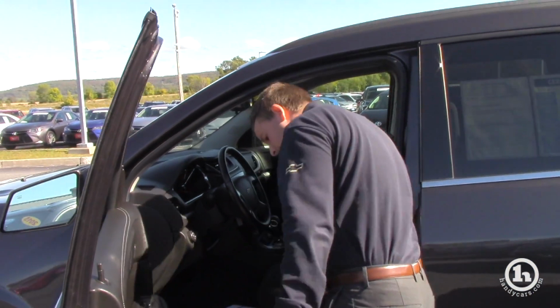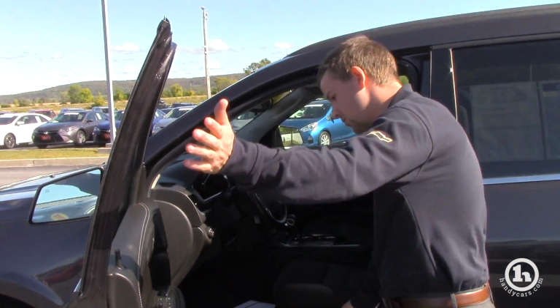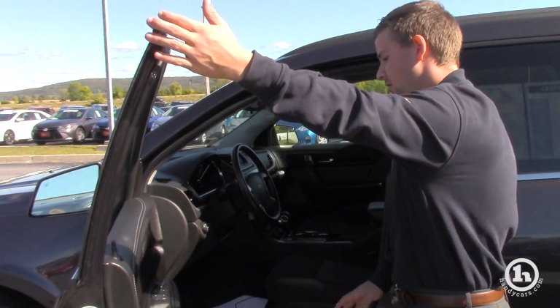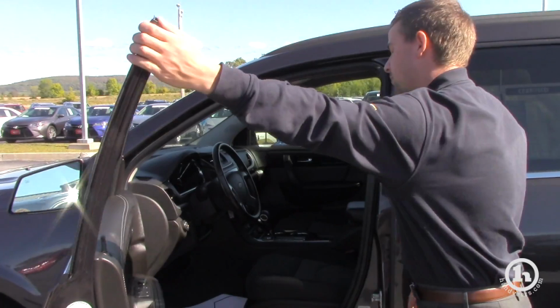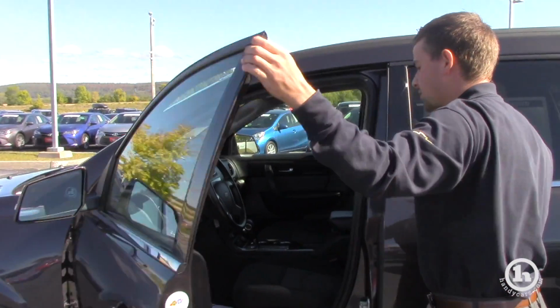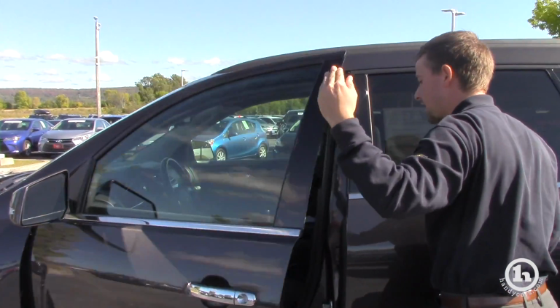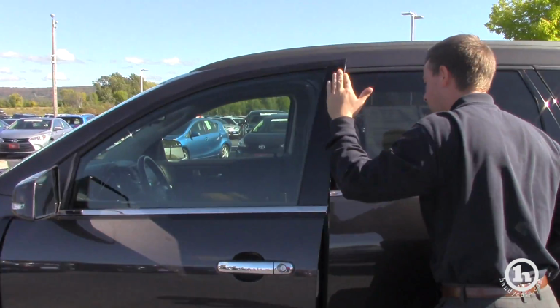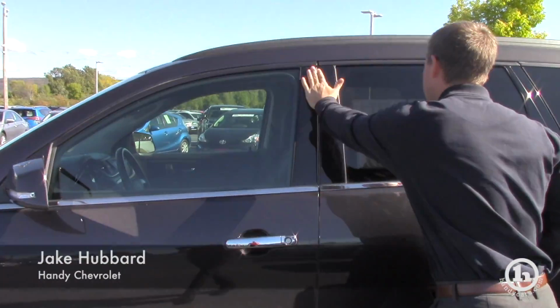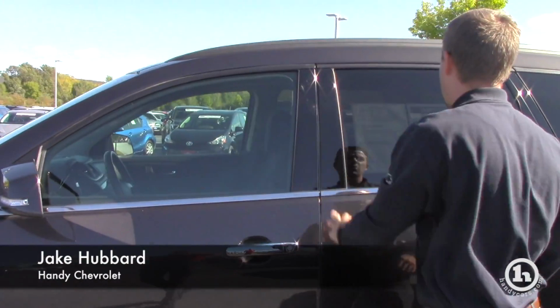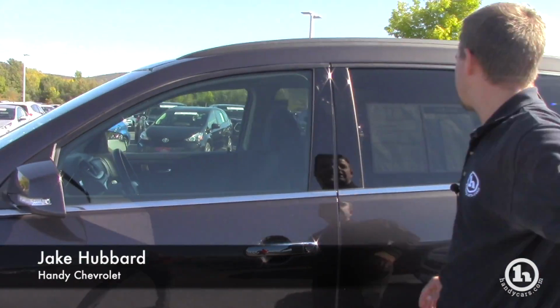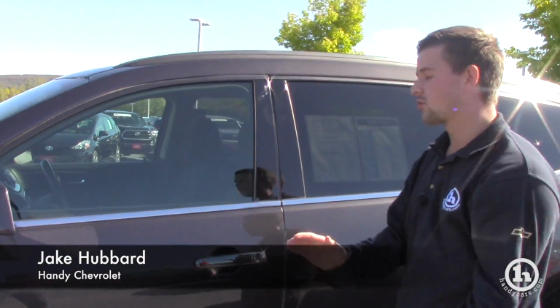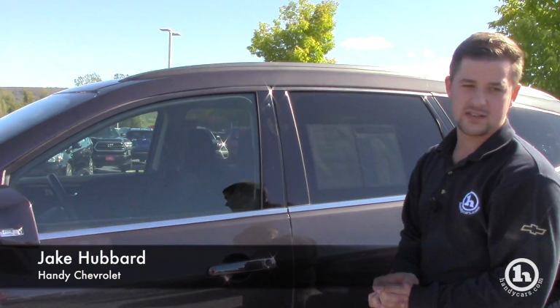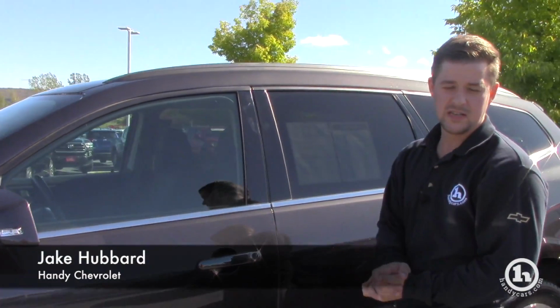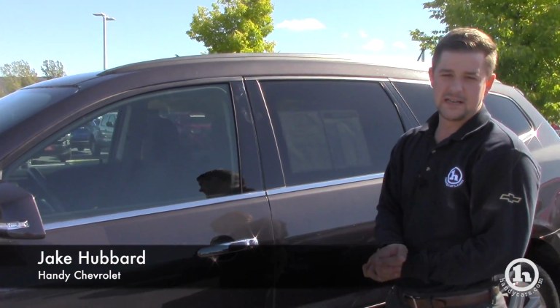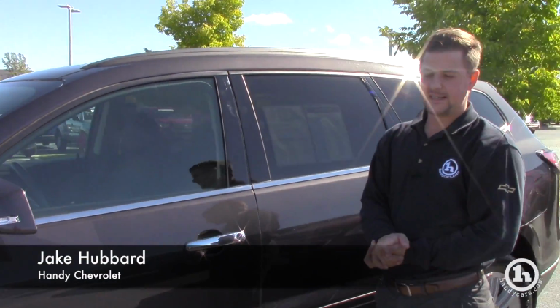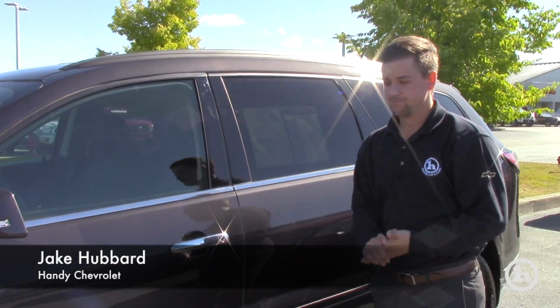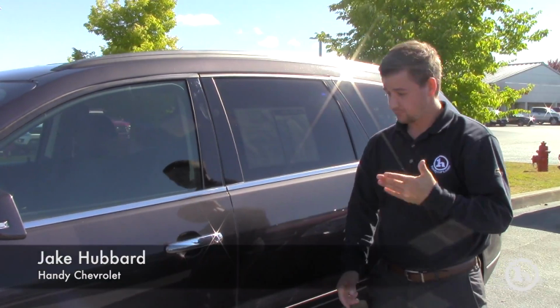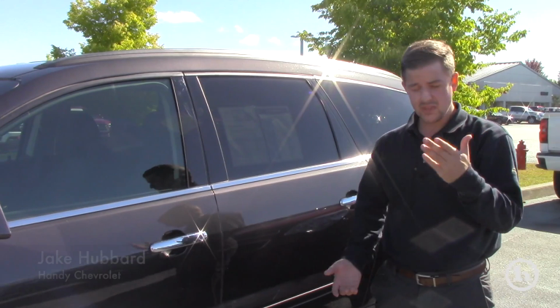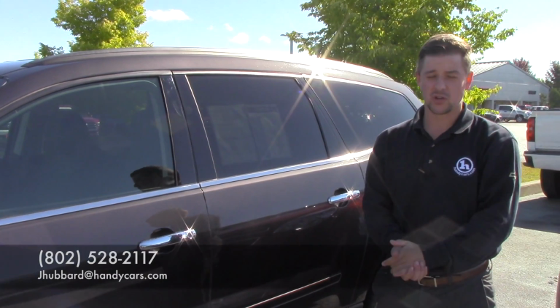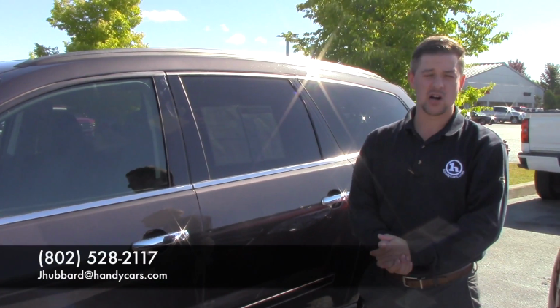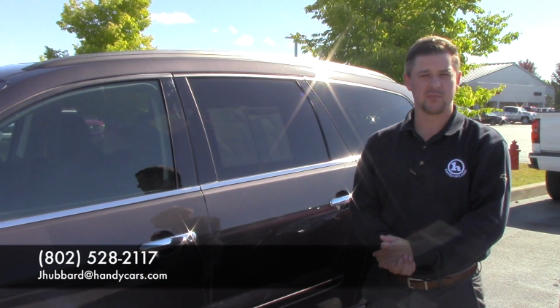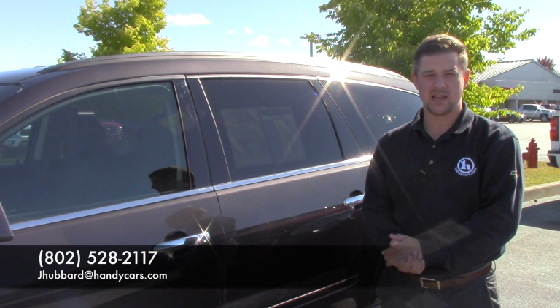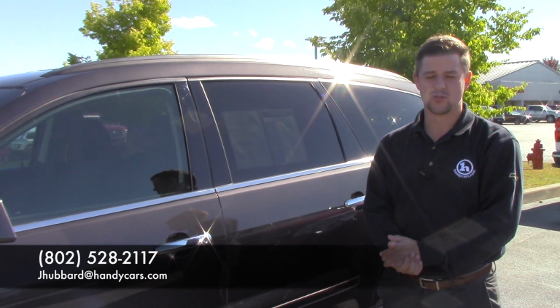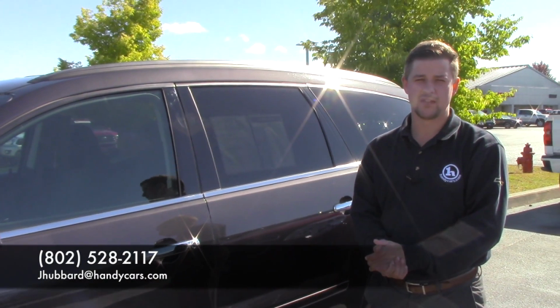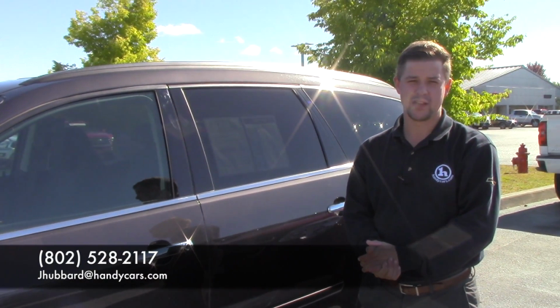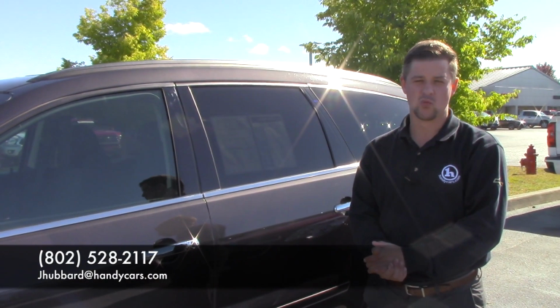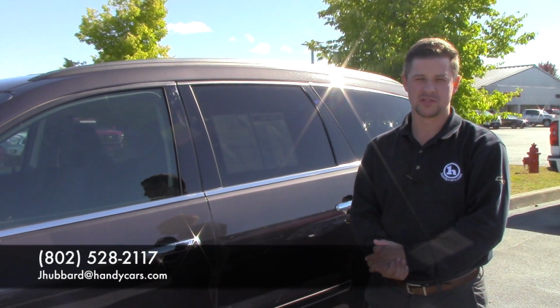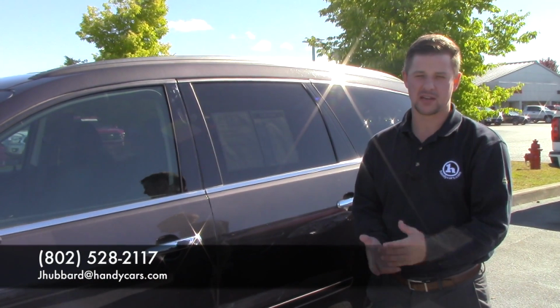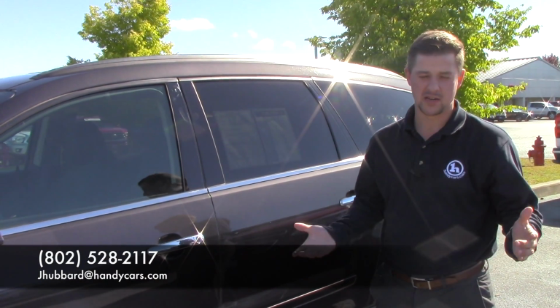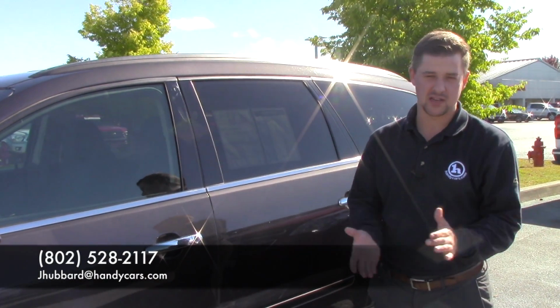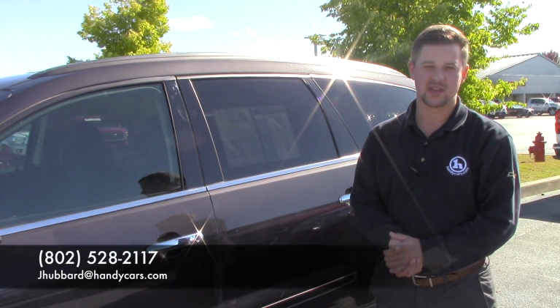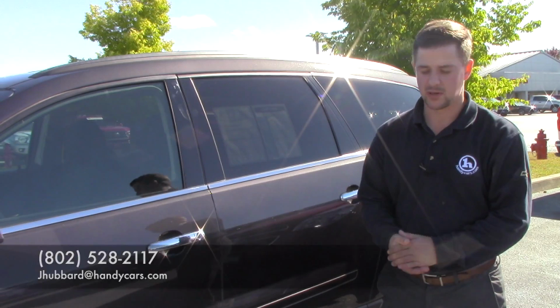I do know that we are priced pretty aggressively and we're looking forward to making you a great deal. If you want to give me a call, I can be reached at 802-528-2117. Again, my name is Jake — thank you very much.